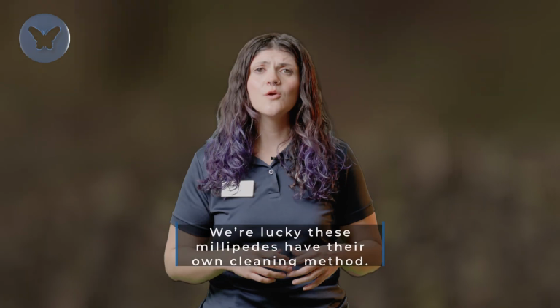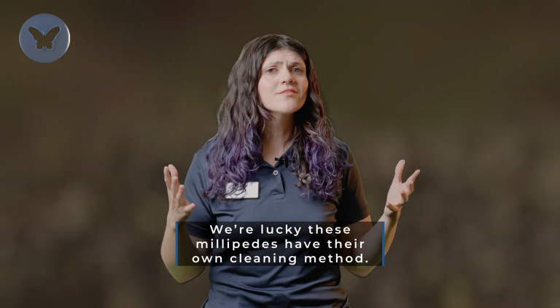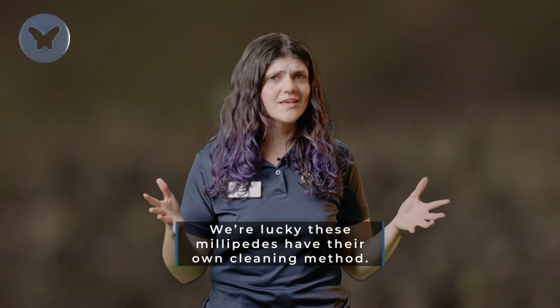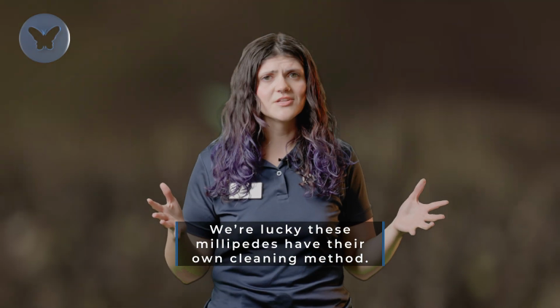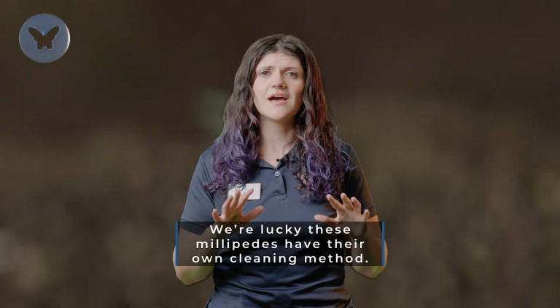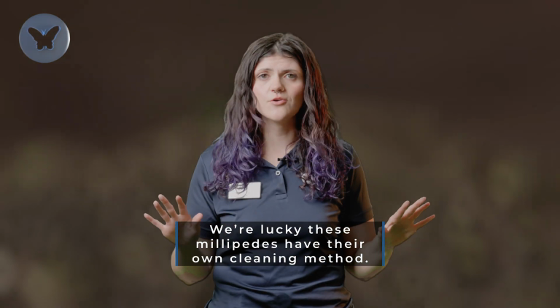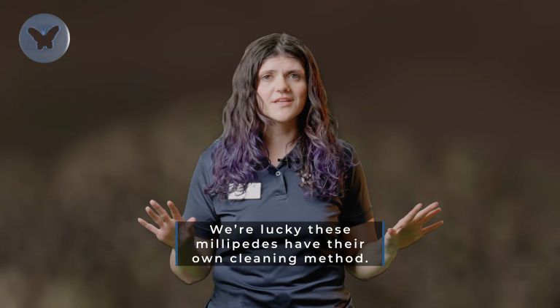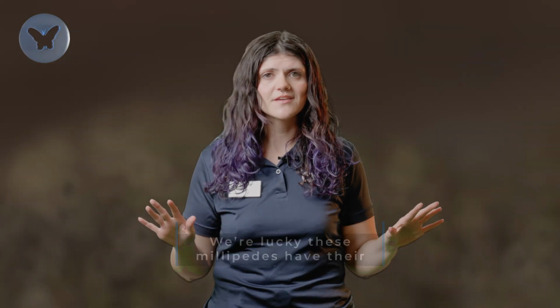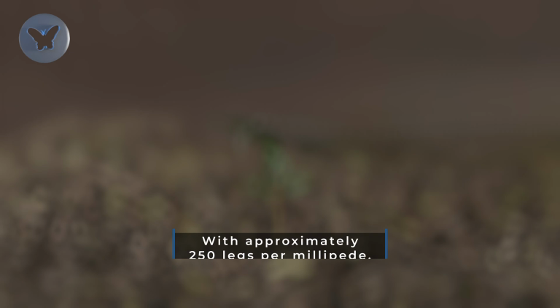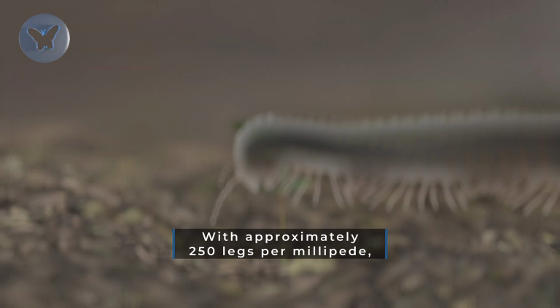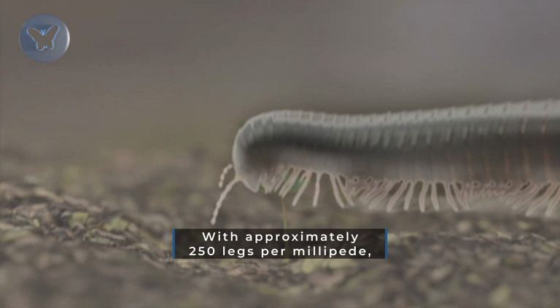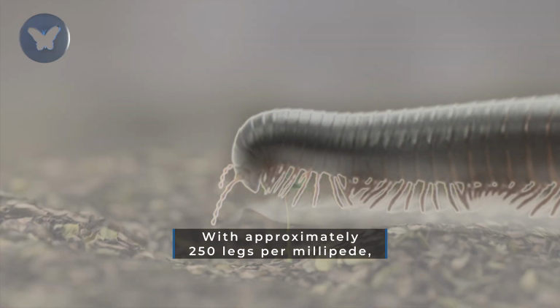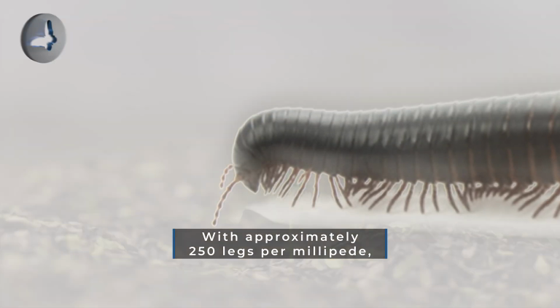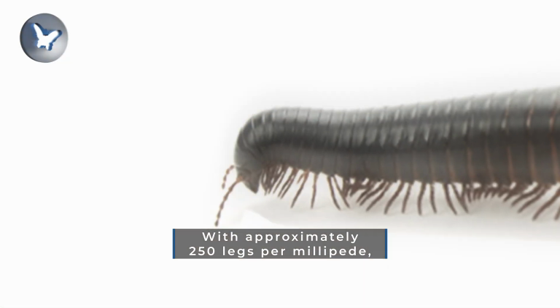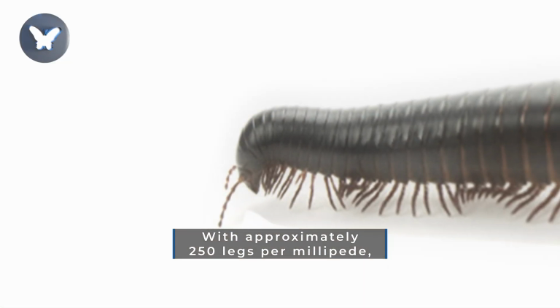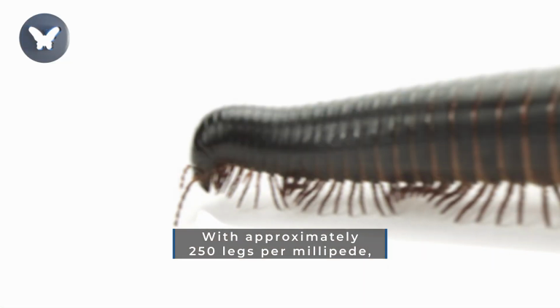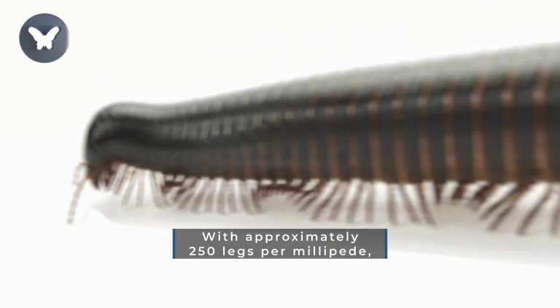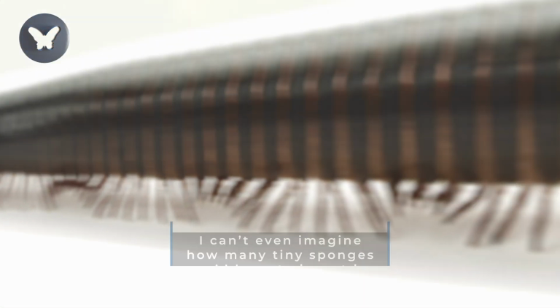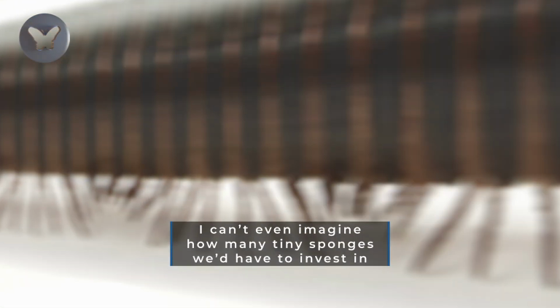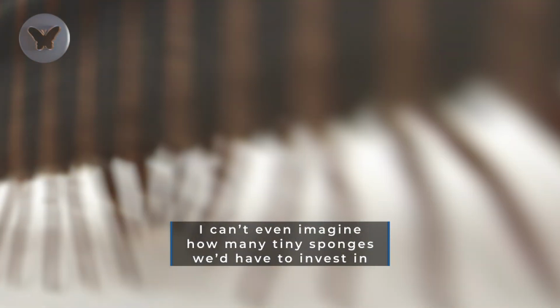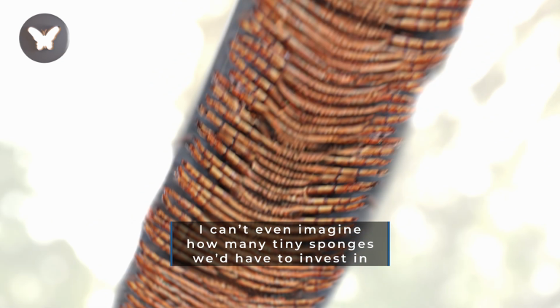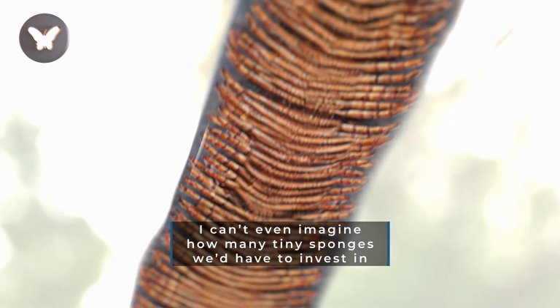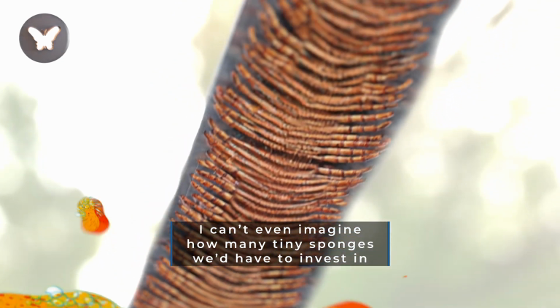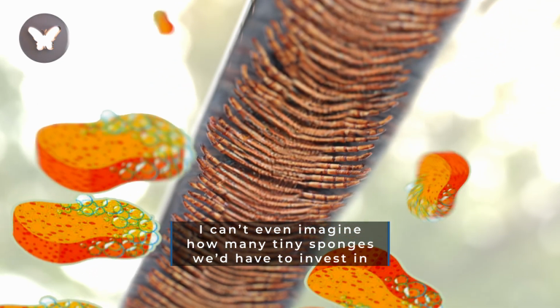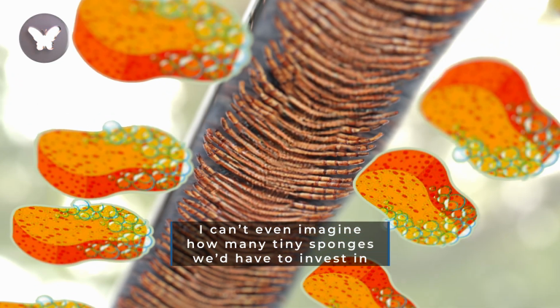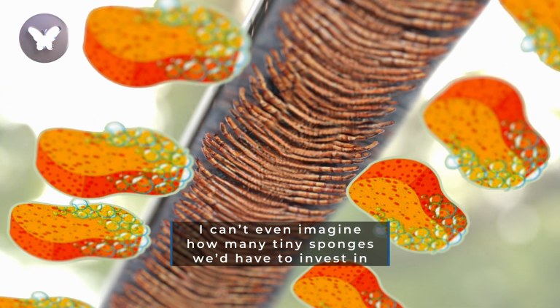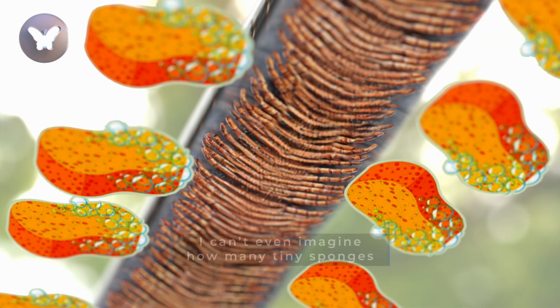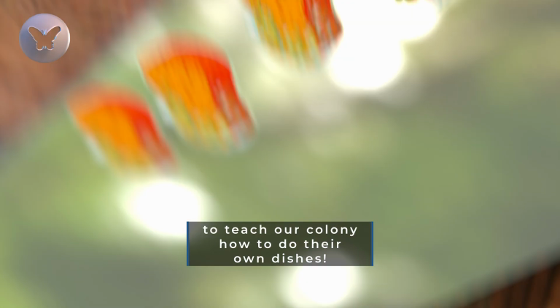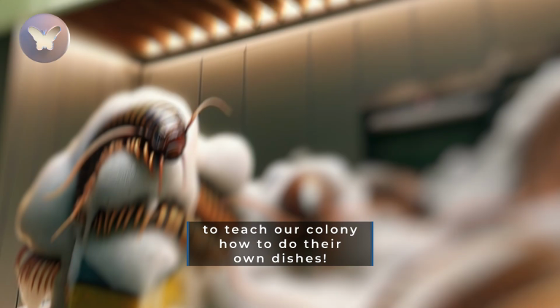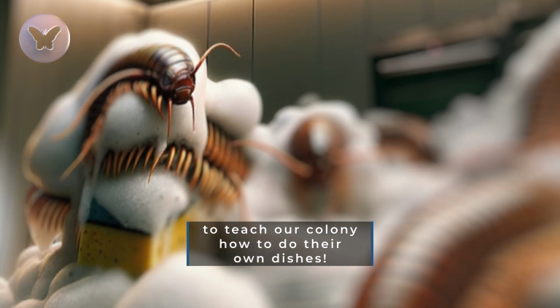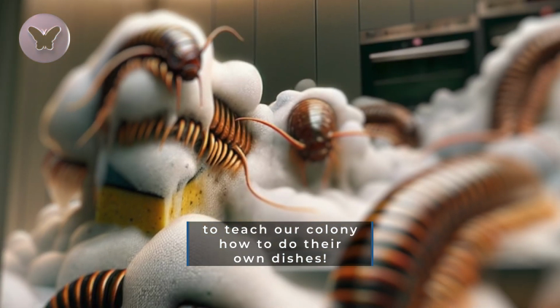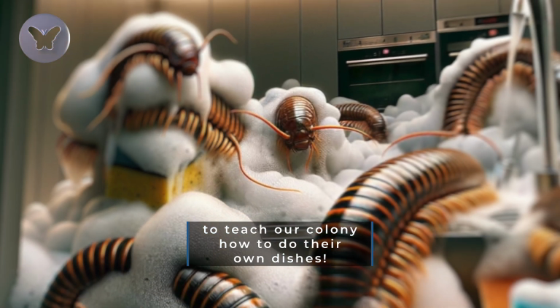We're lucky these millipedes have their own cleaning method. With approximately 250 legs per millipede, I can't even imagine how many tiny sponges we'd have to invest in to teach our colony how to do their own dishes.